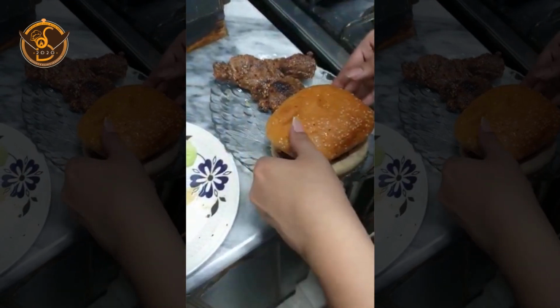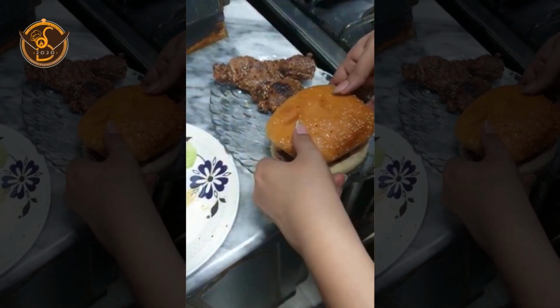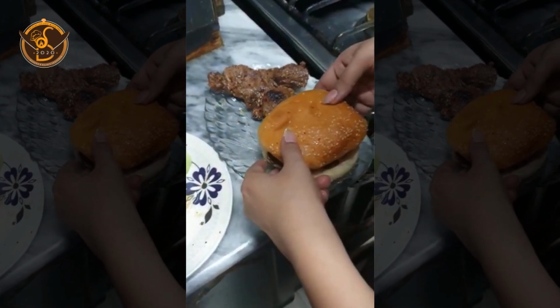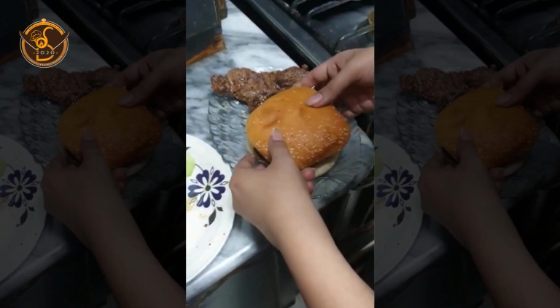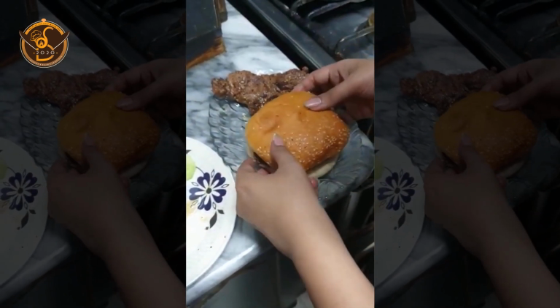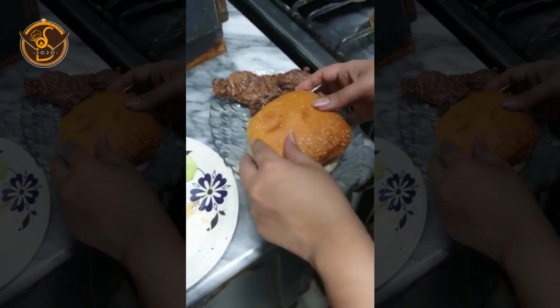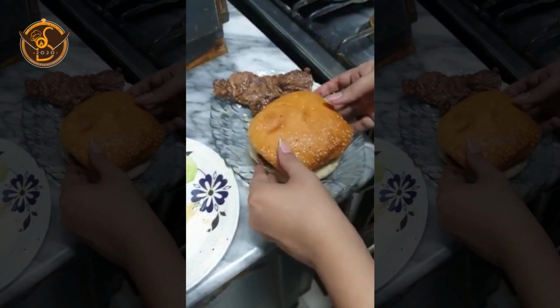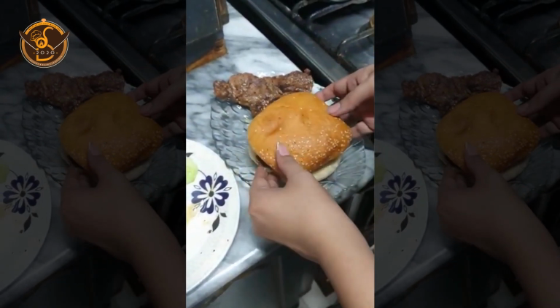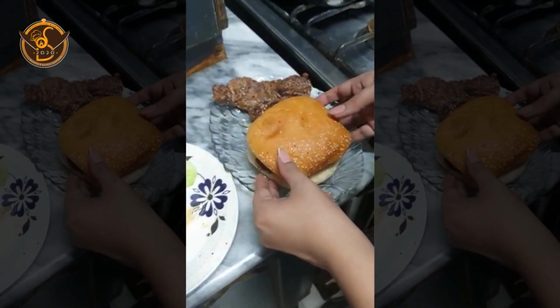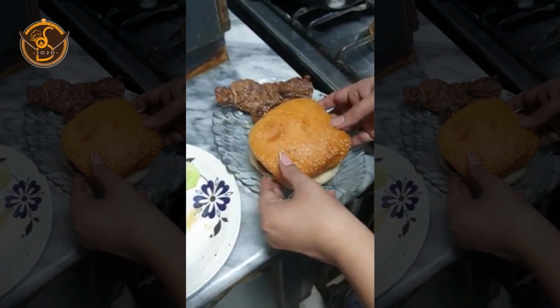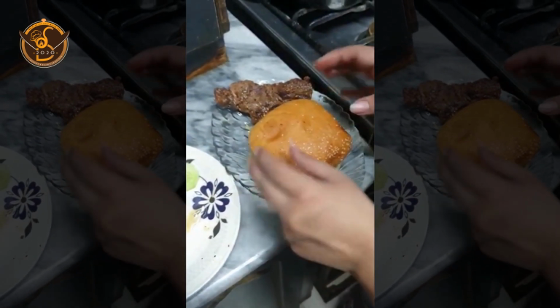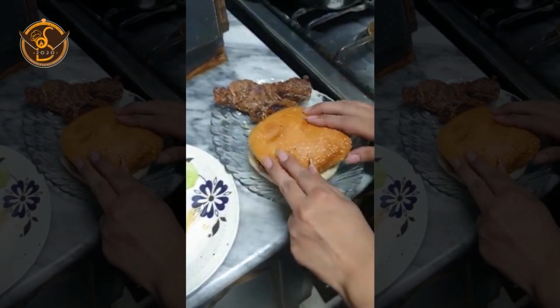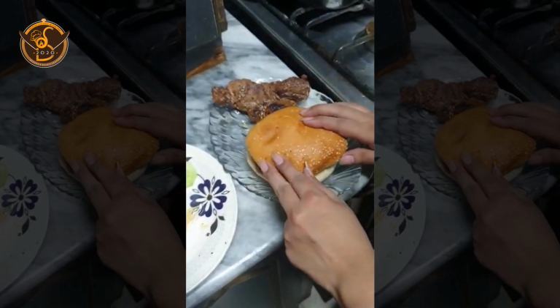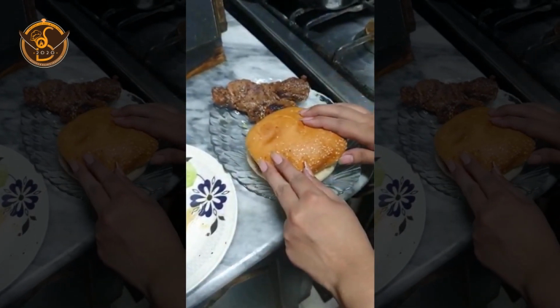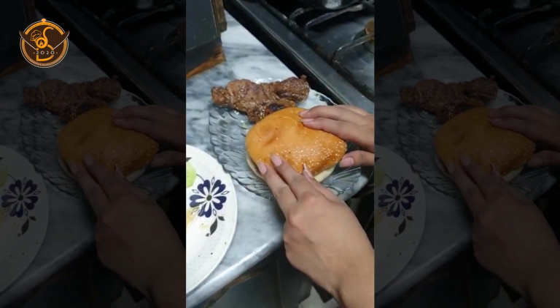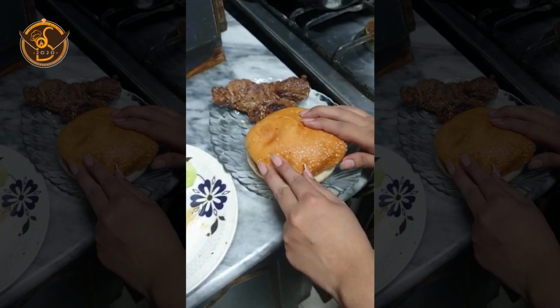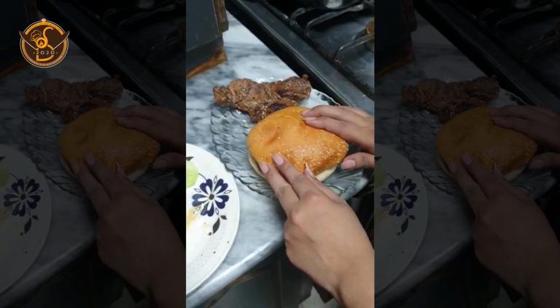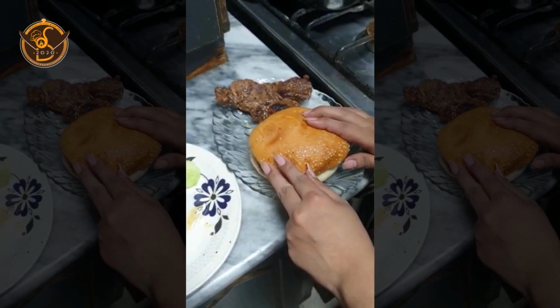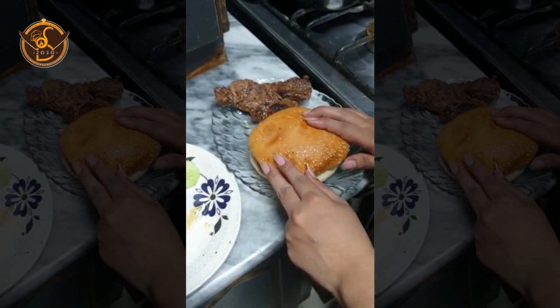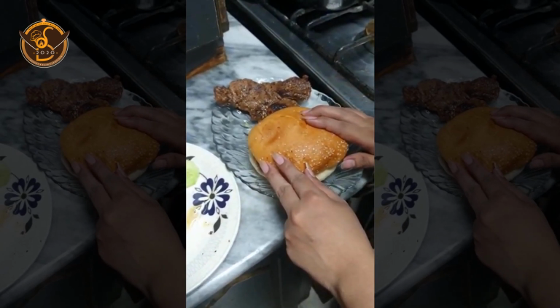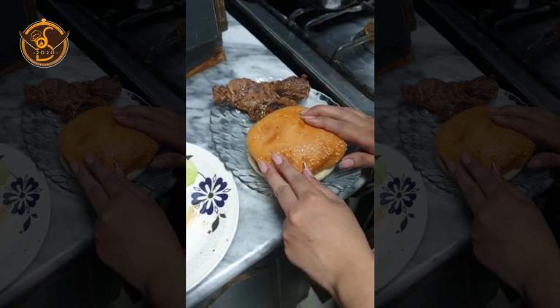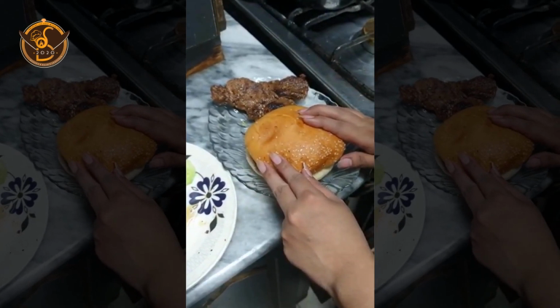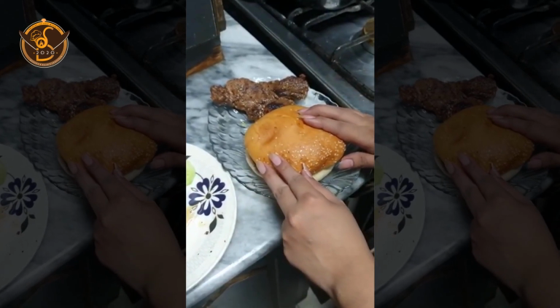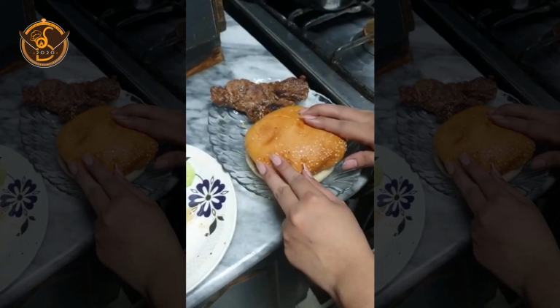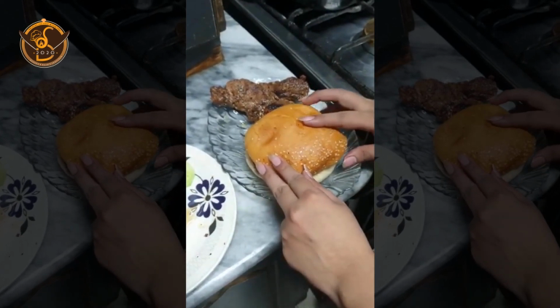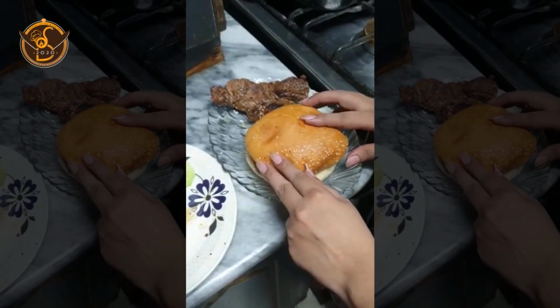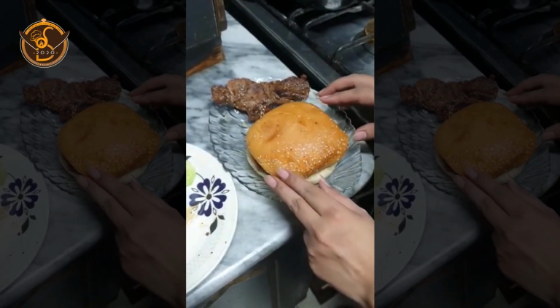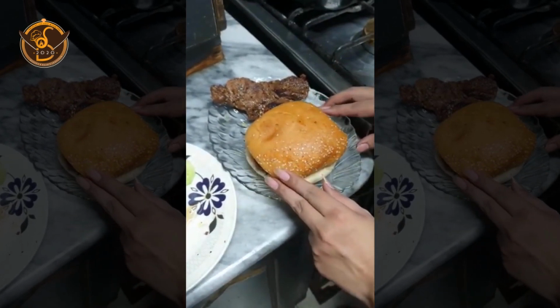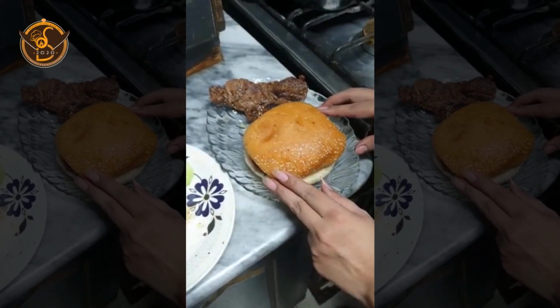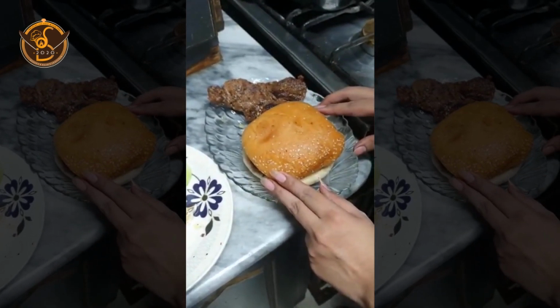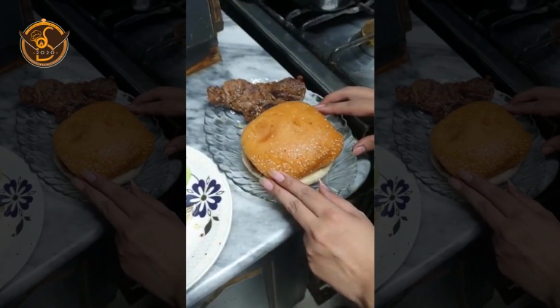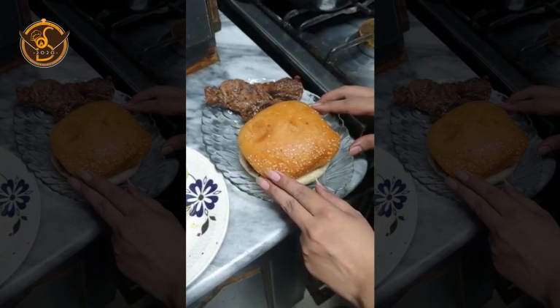My burger is ready! Please try it and please like and share. This is how your steak burger is made. Thank you, Allah Hafiz.